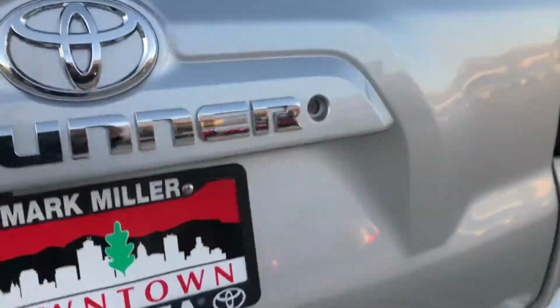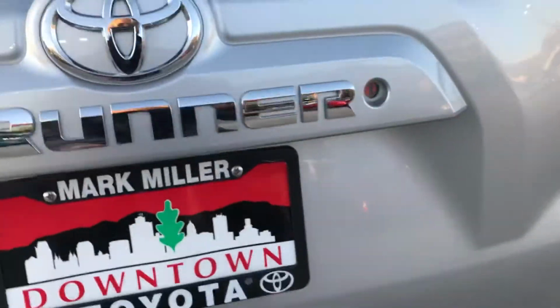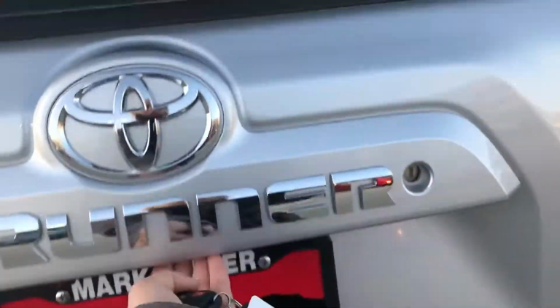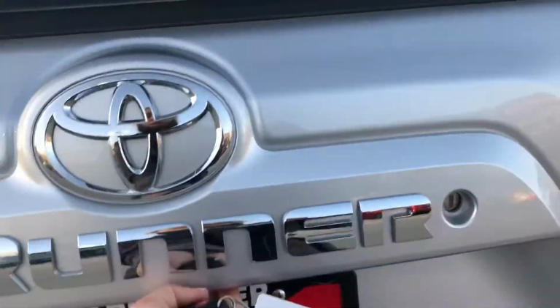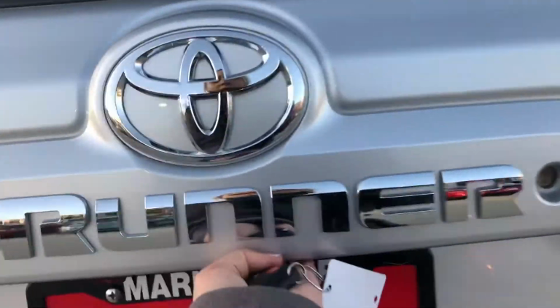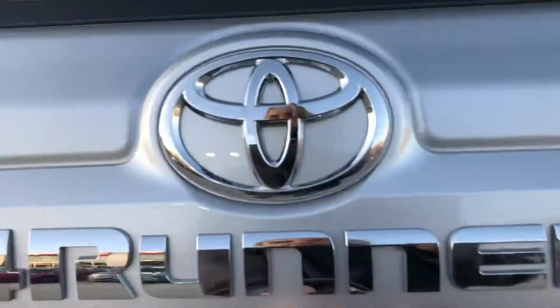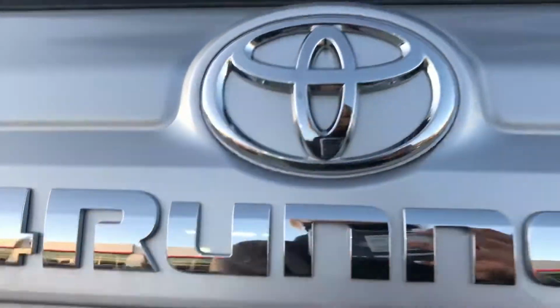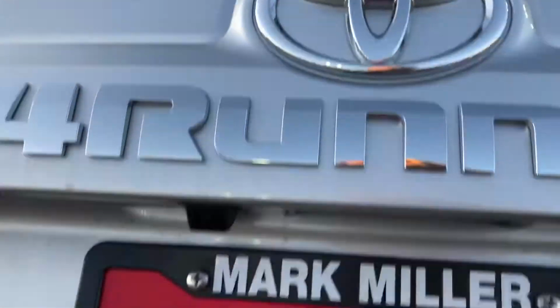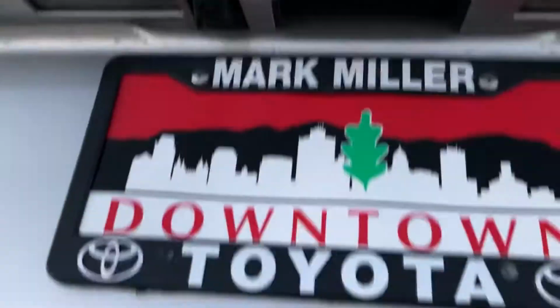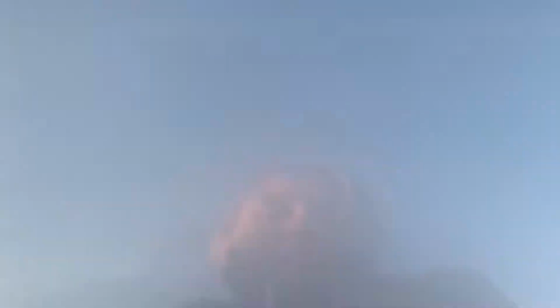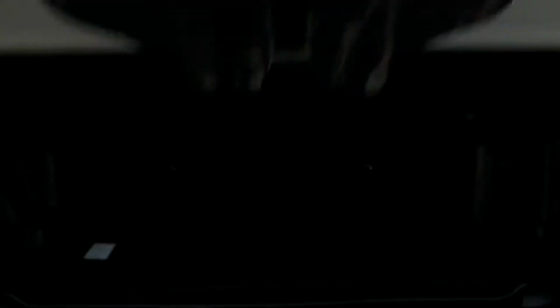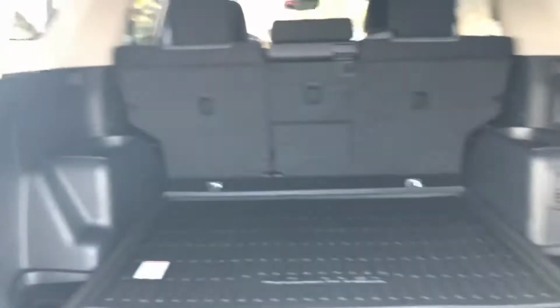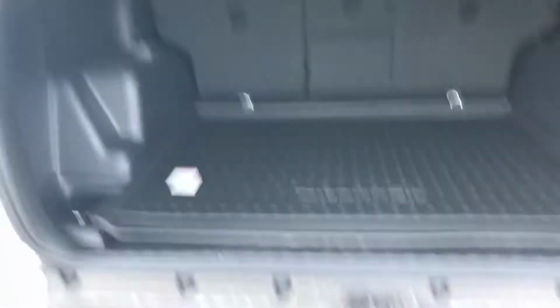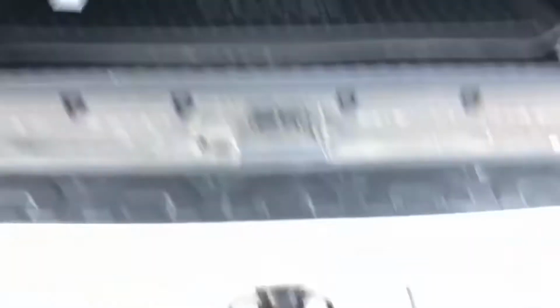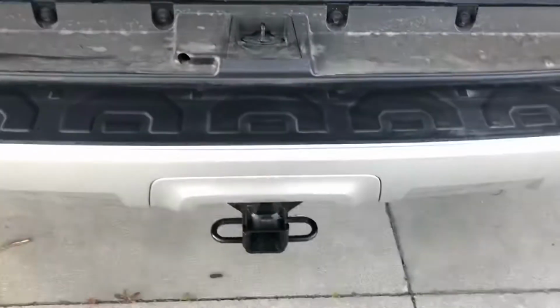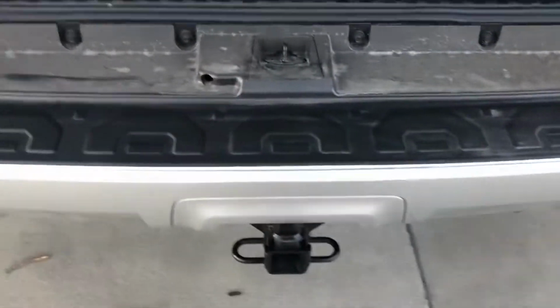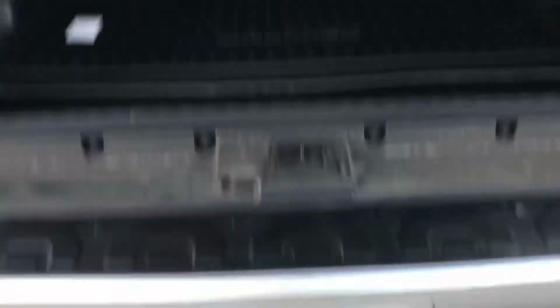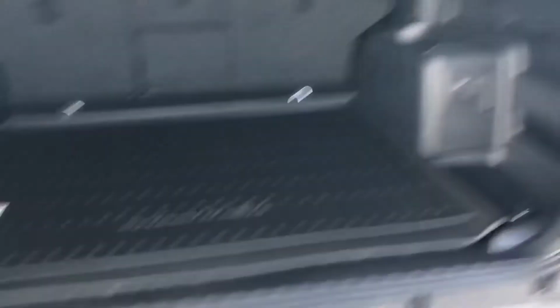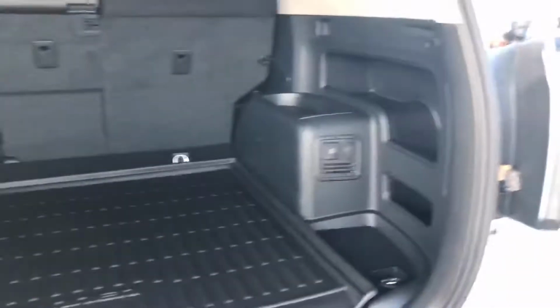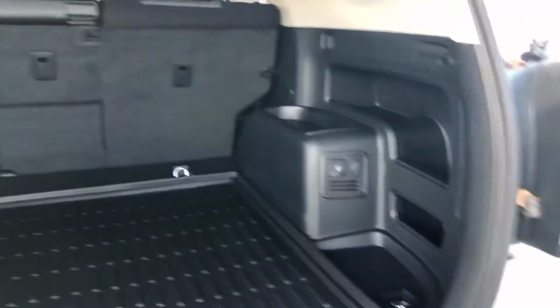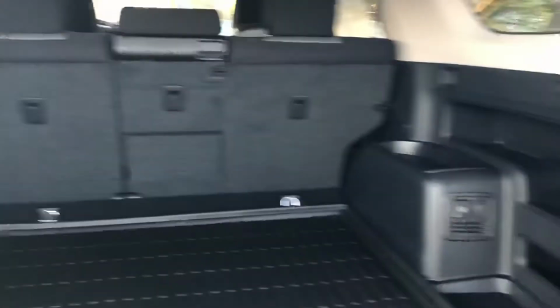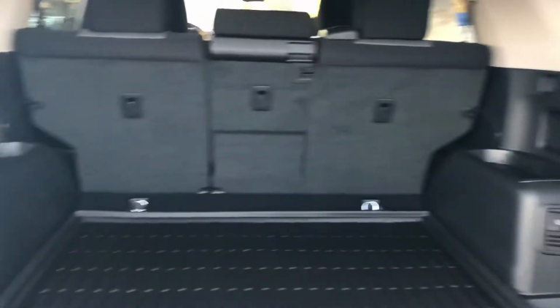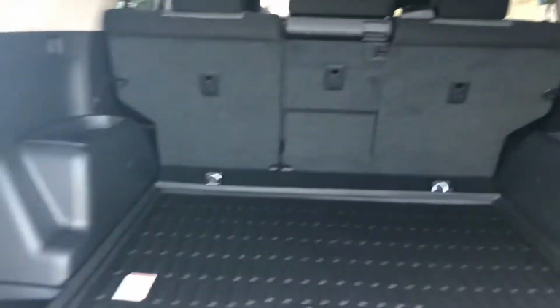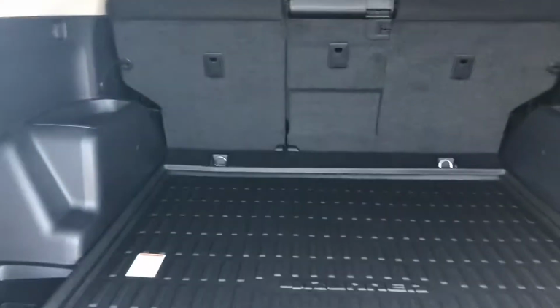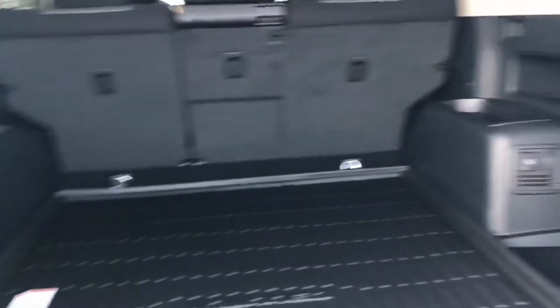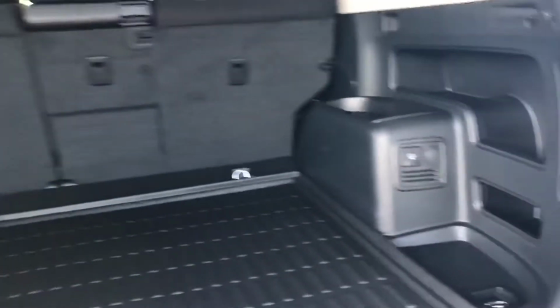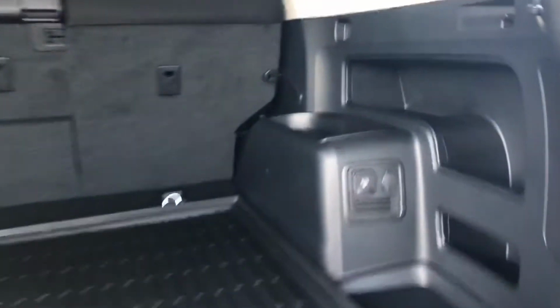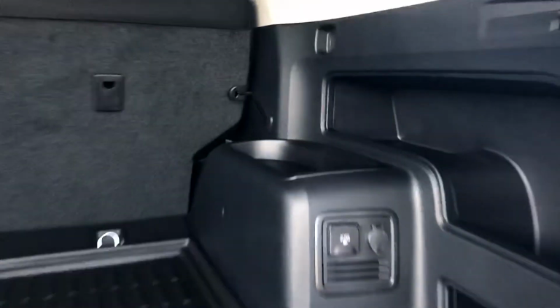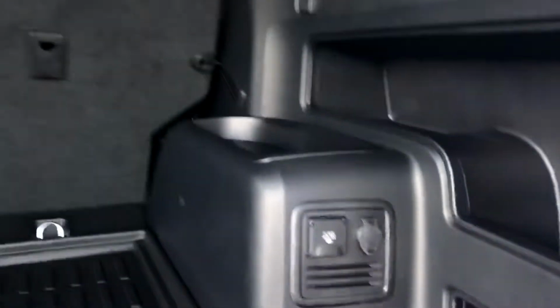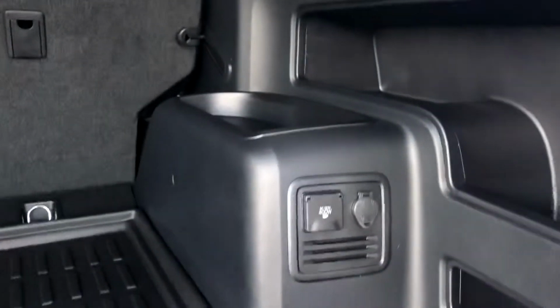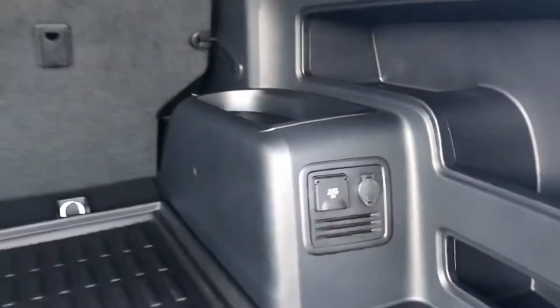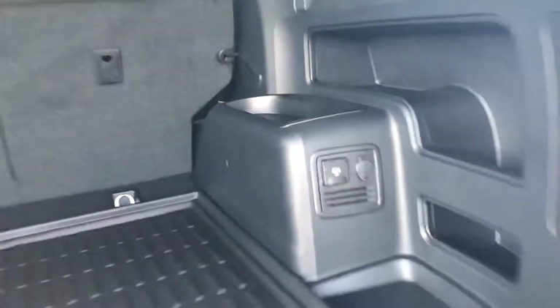And then on to the rear end, you do have a backup camera, tow package, and lots of cargo space back here. You have a power outlet and a 12 volt.